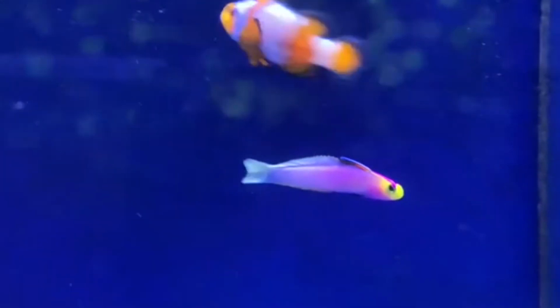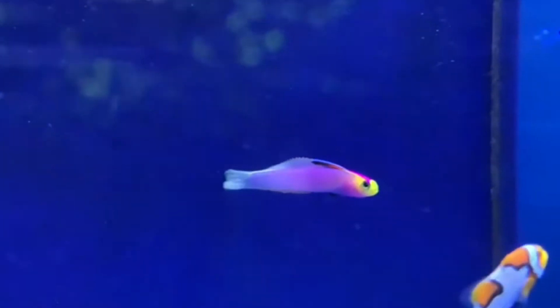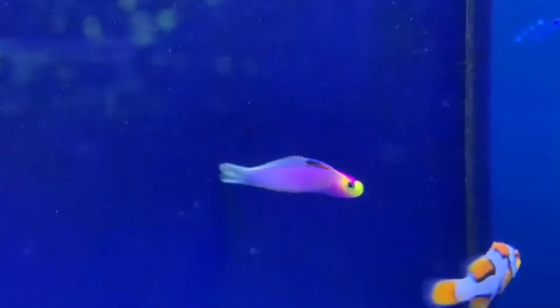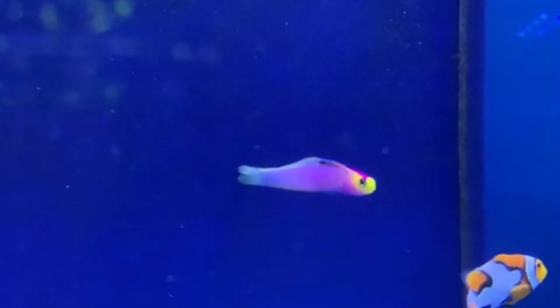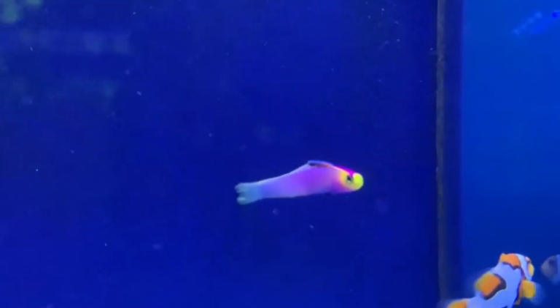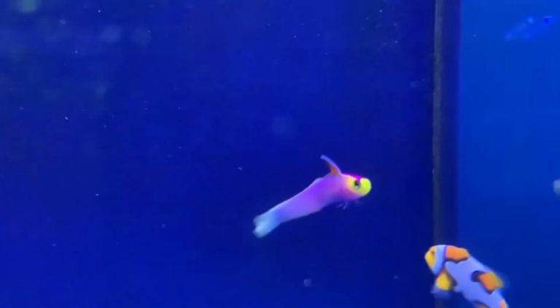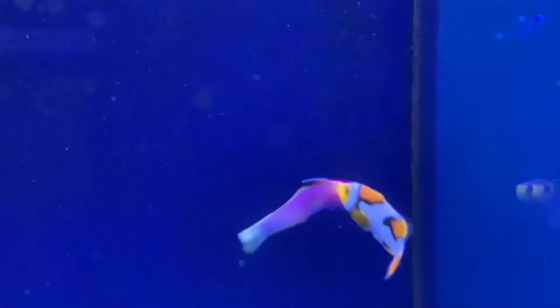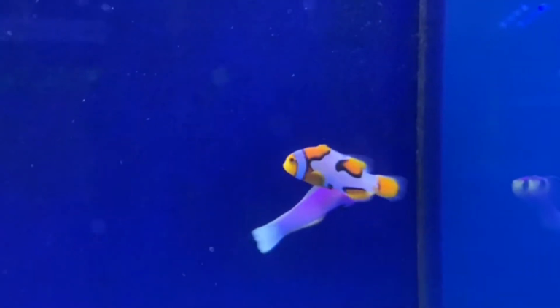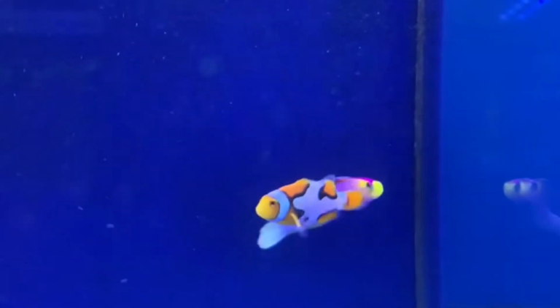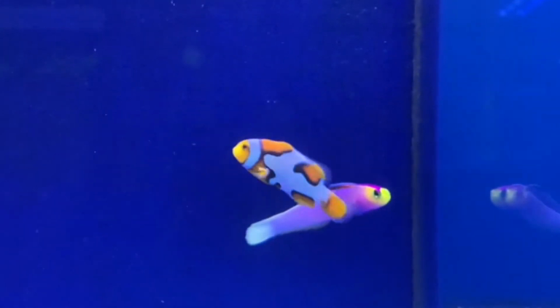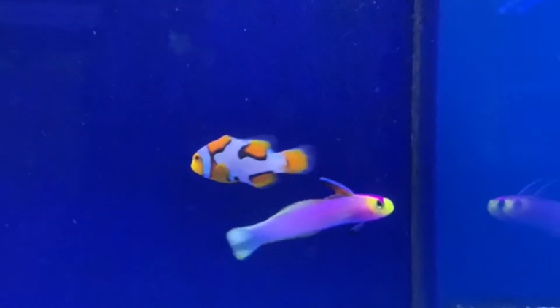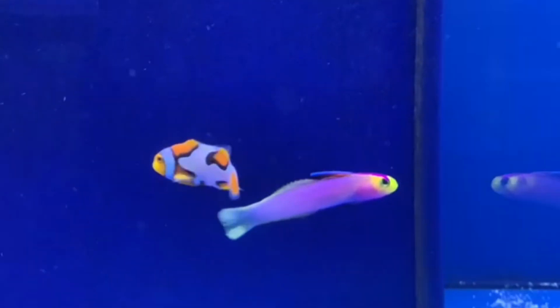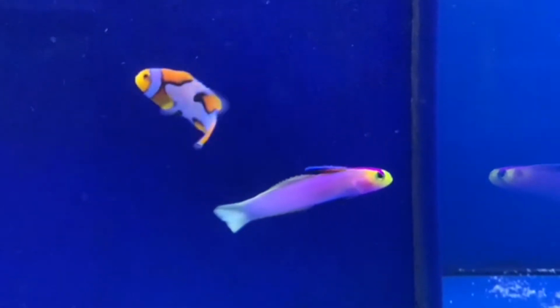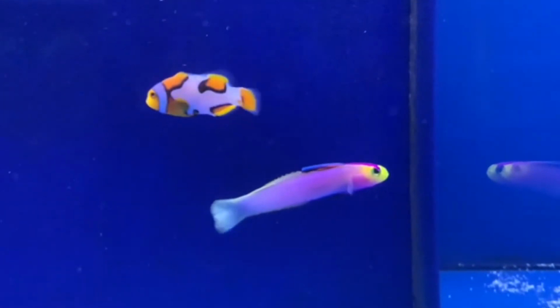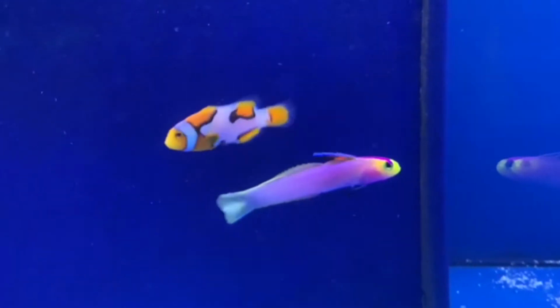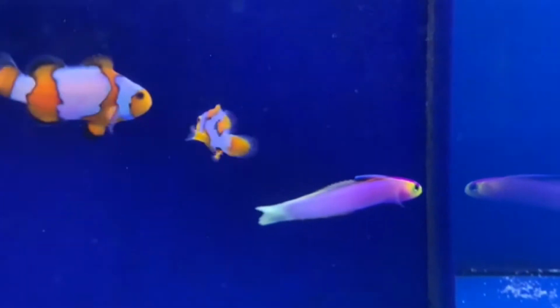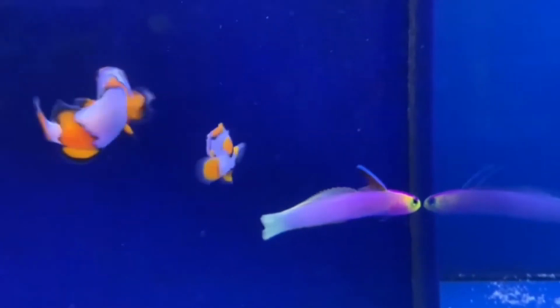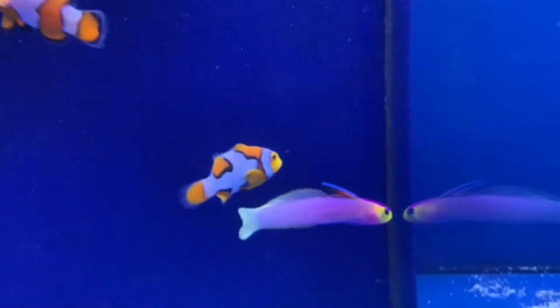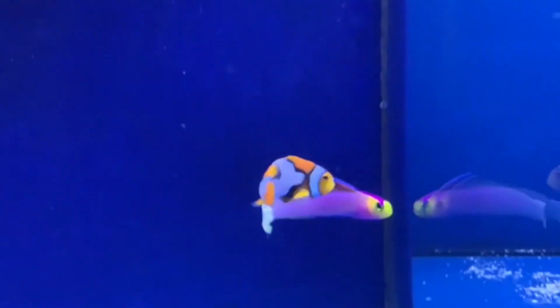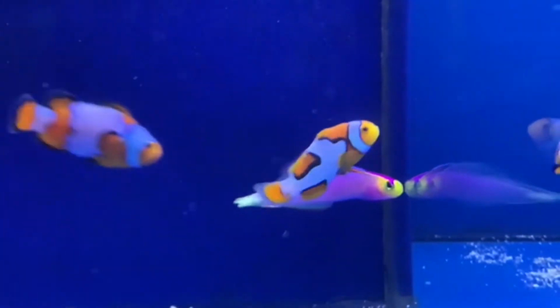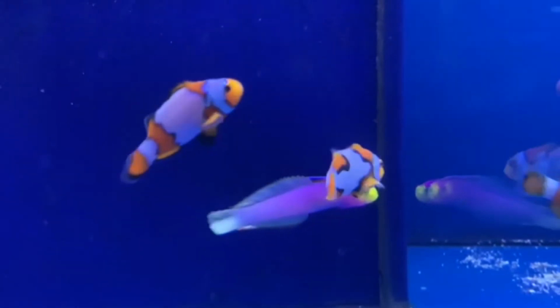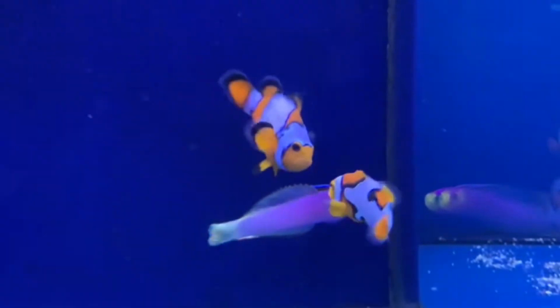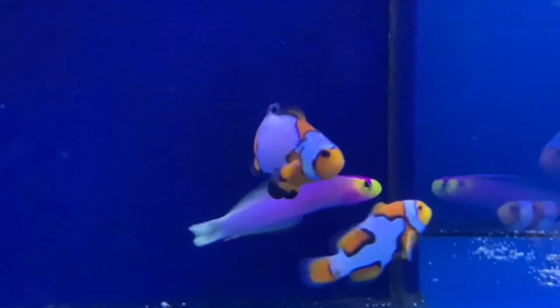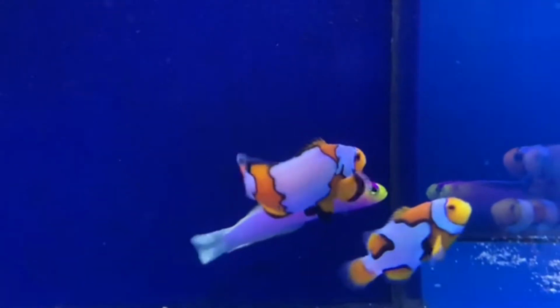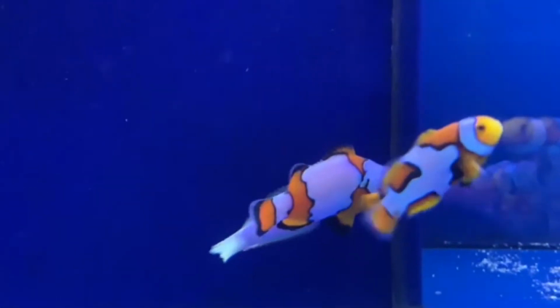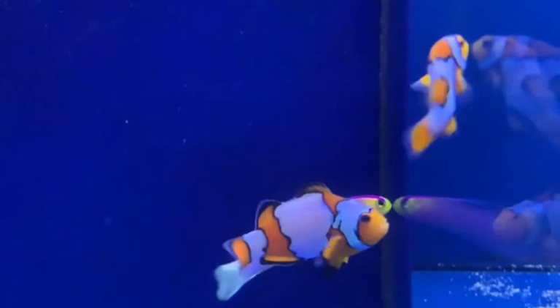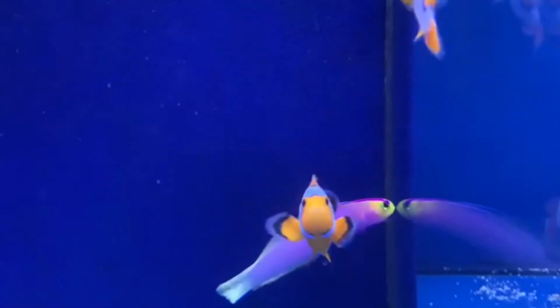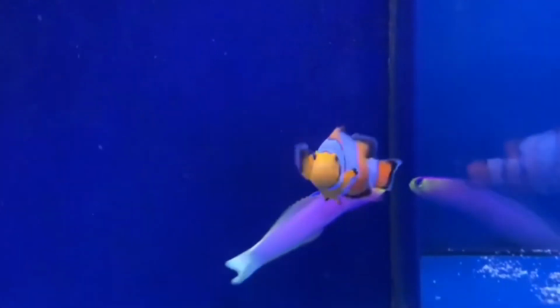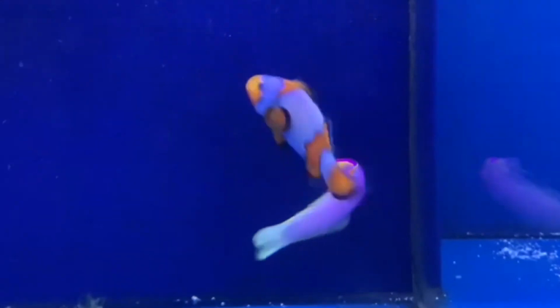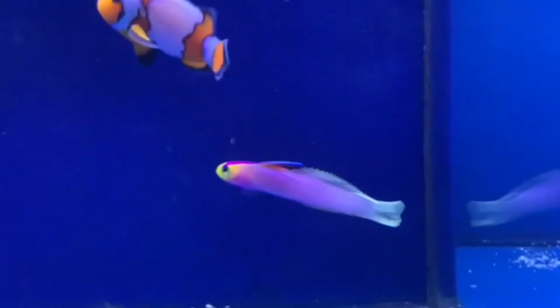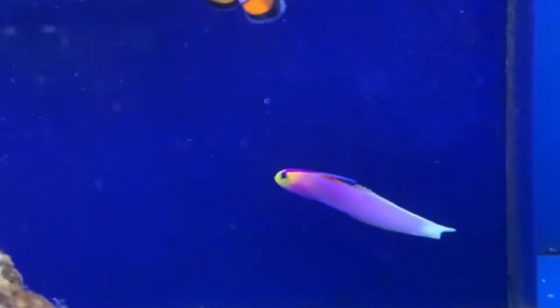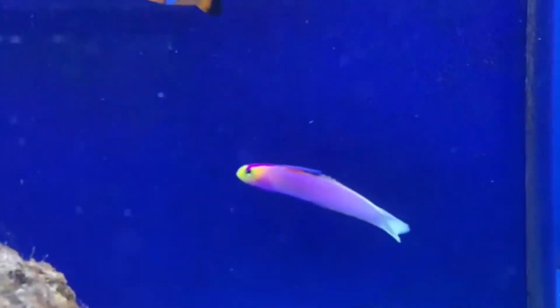Last up, we got in this Hawaiian Helfrichi Firefish. This guy actually came in last week, and he eats like a champ. I'm surprised he's still here just because of how purely beautiful he is. Look at those bright pastel colors that he has on his body. Truly an amazing fish.